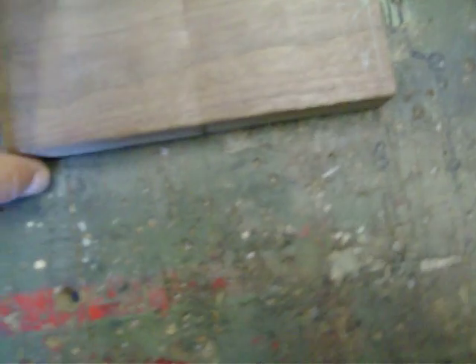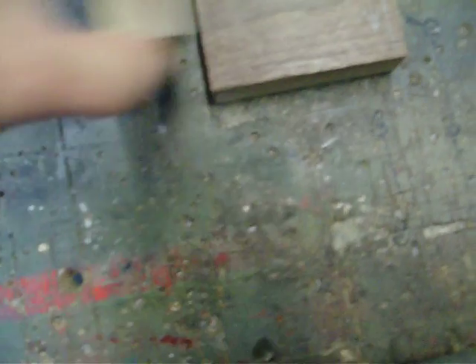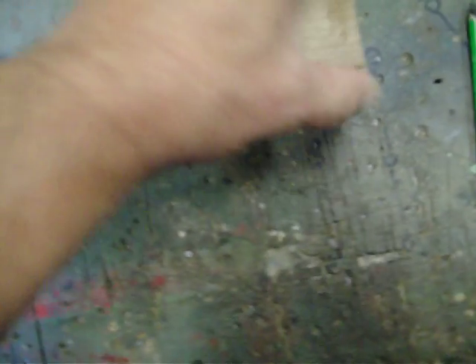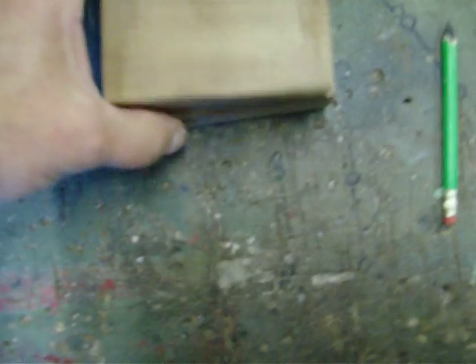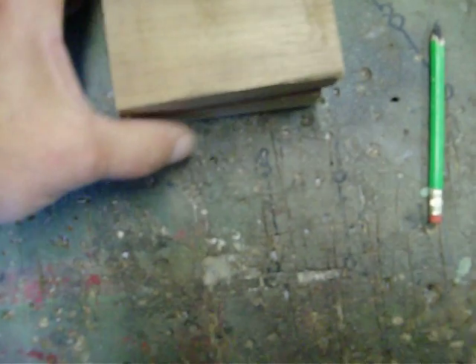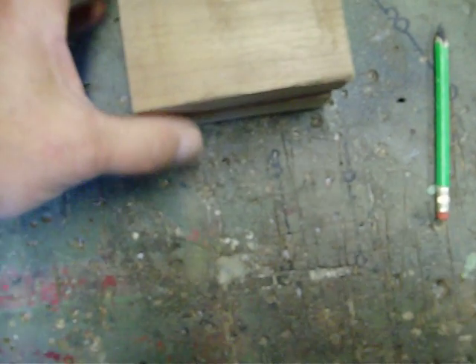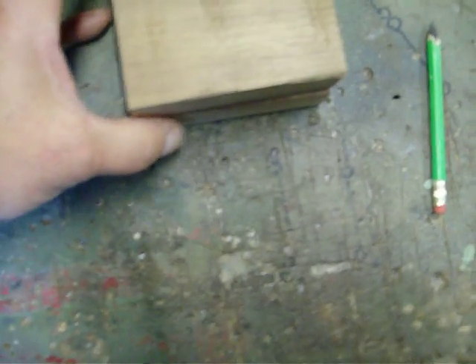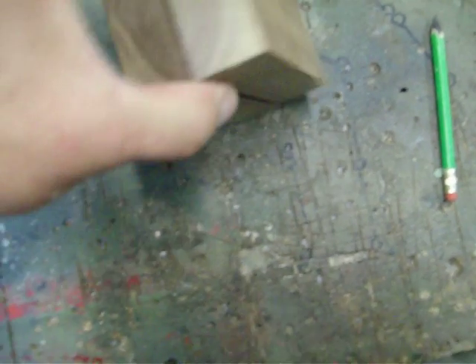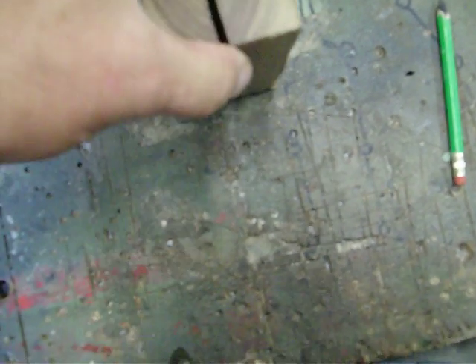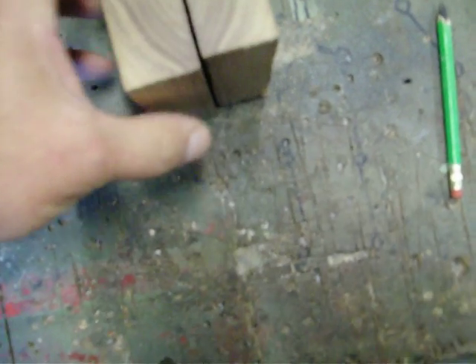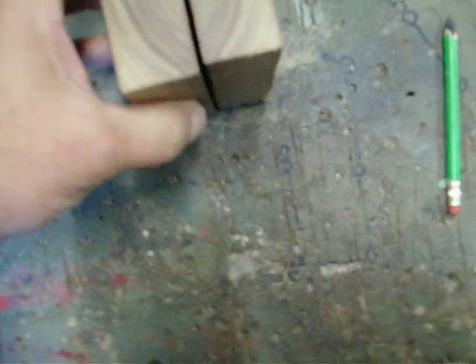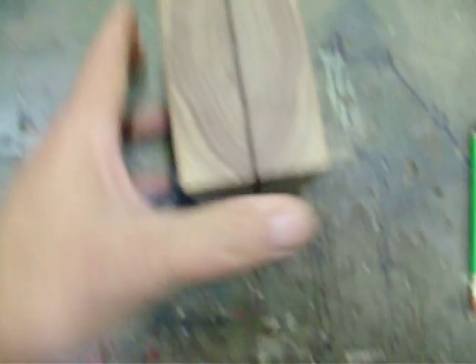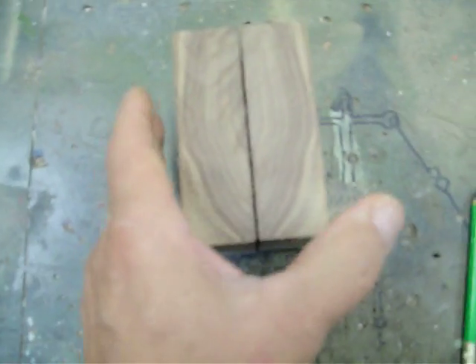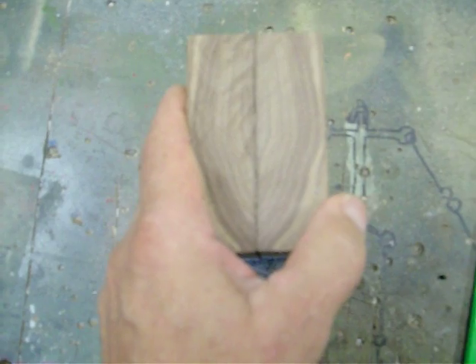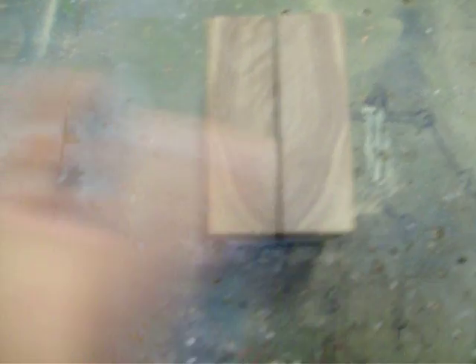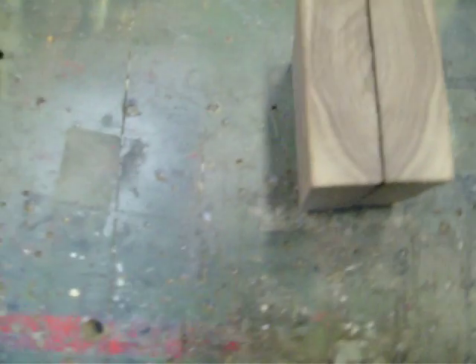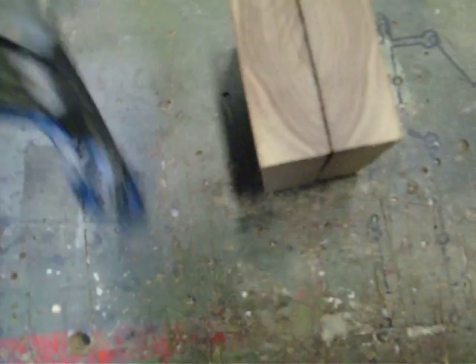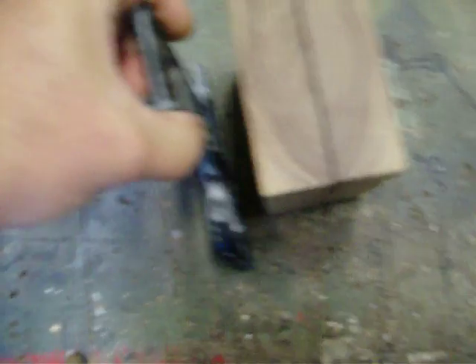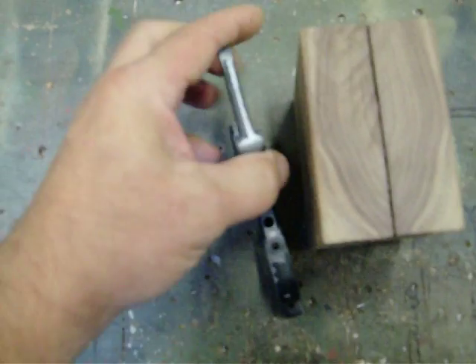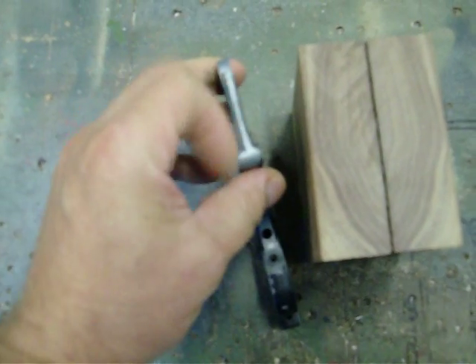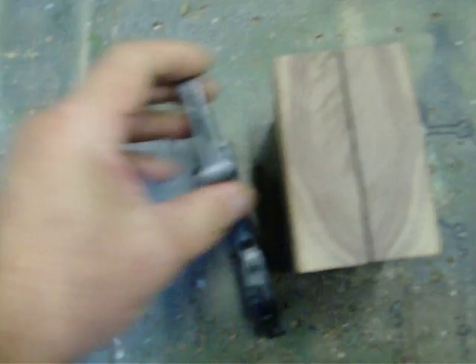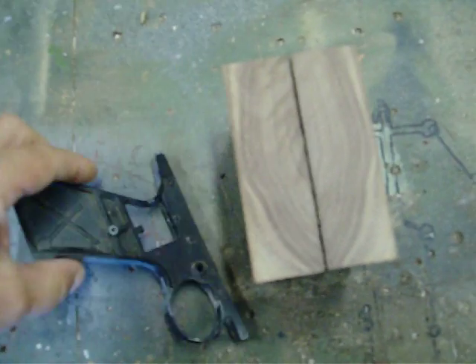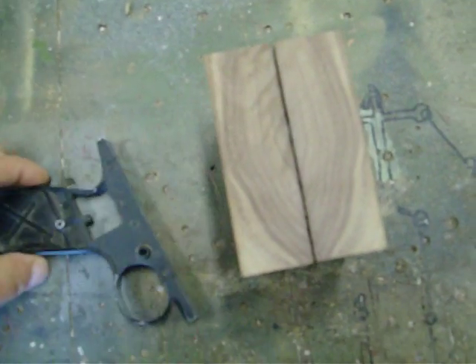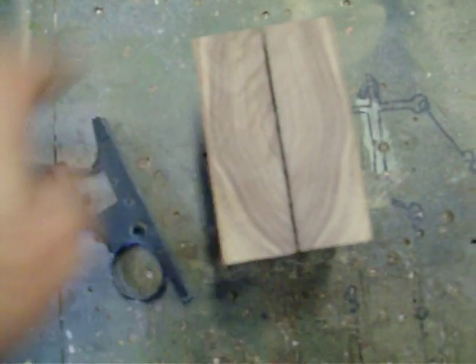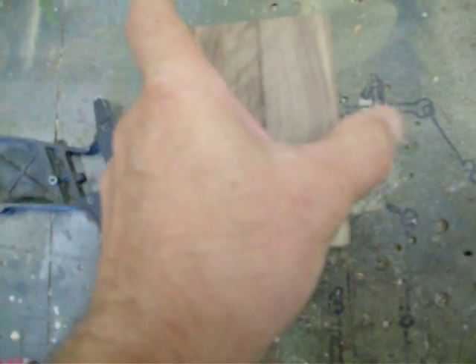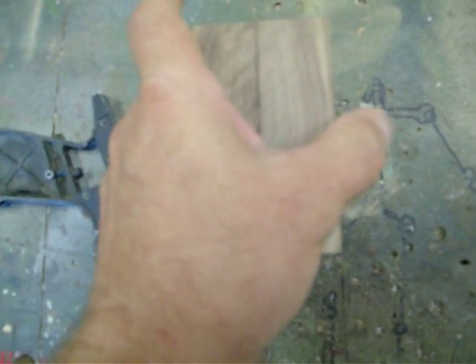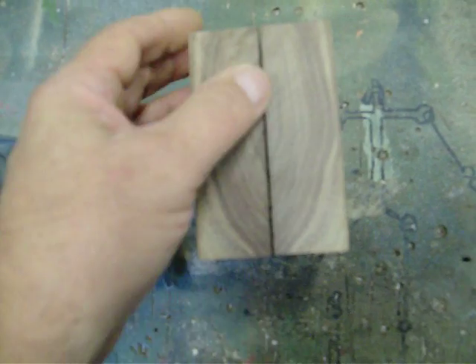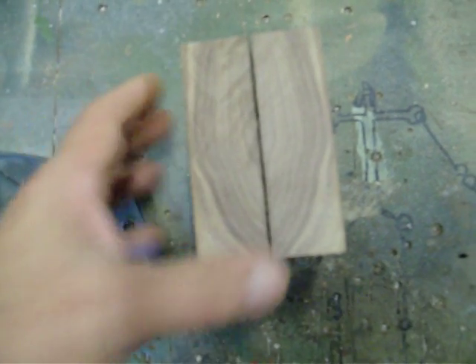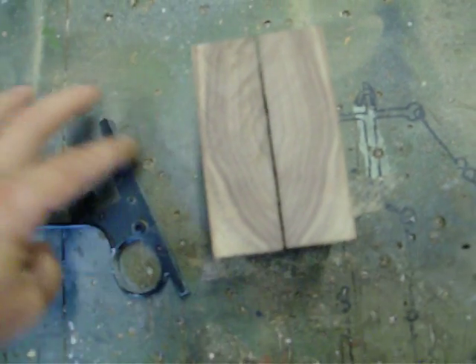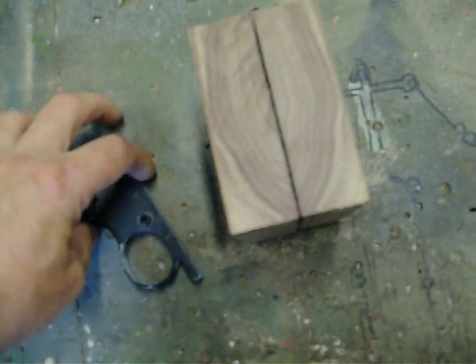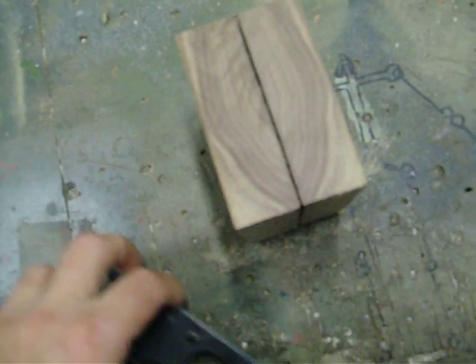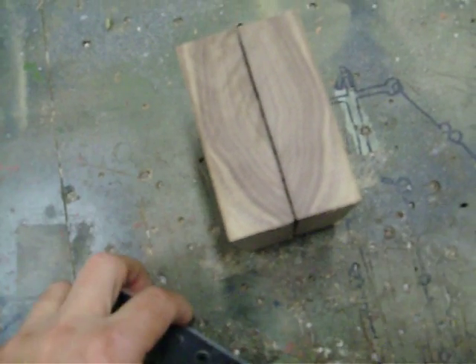The idea is that when the grips are folded together, you're going to get a wonderful pattern on the heel of your target grip. It's just an aesthetic feature, just something I like to do.